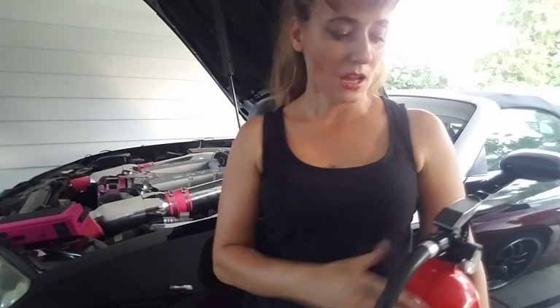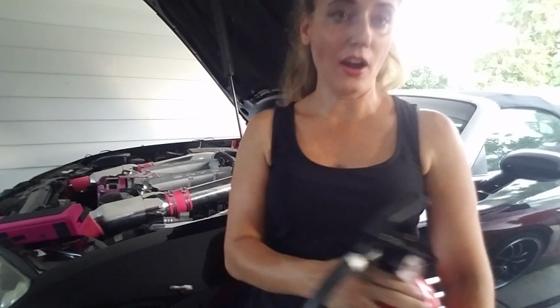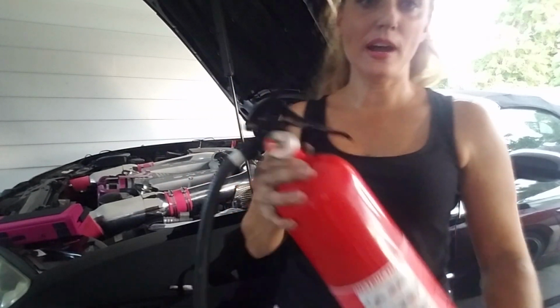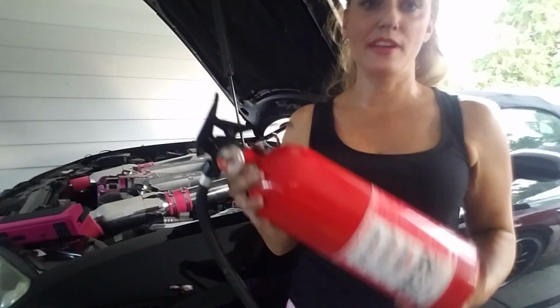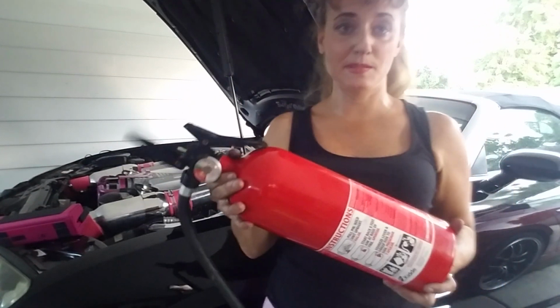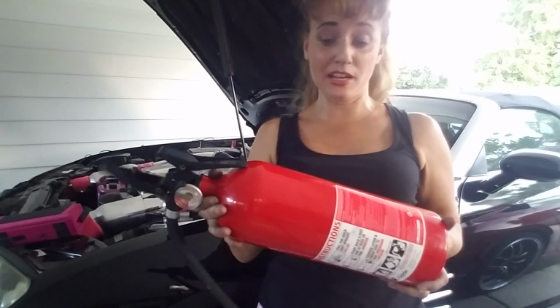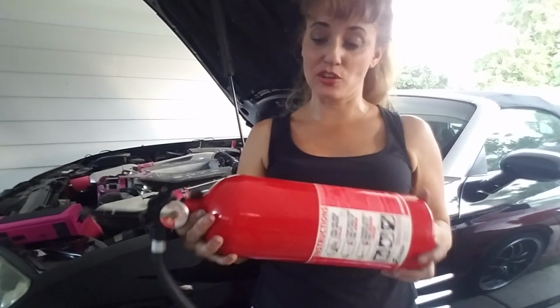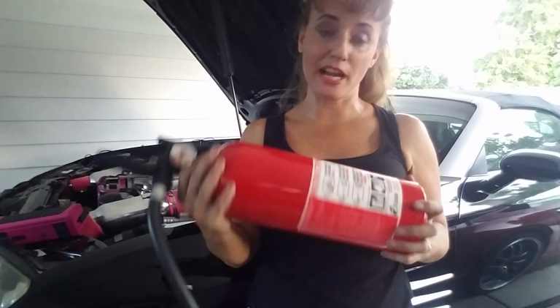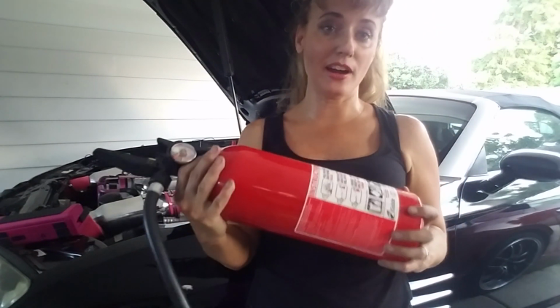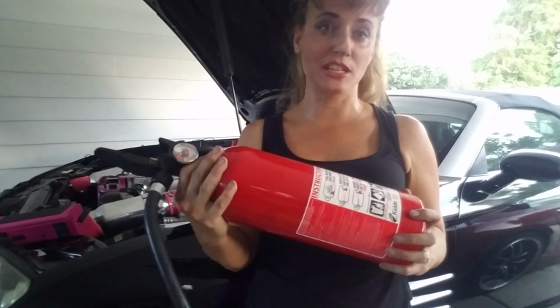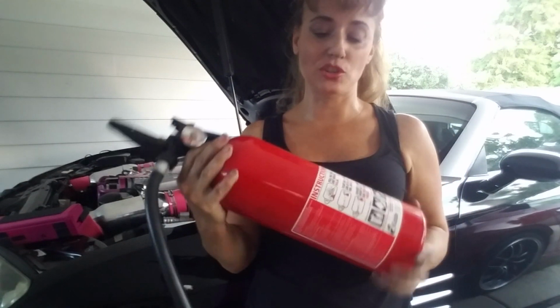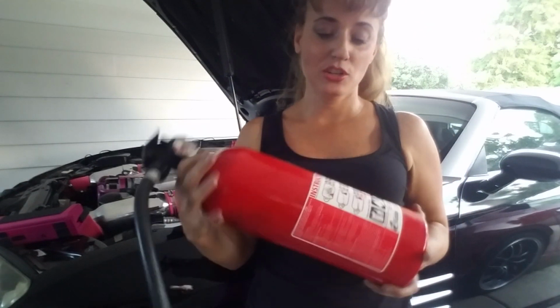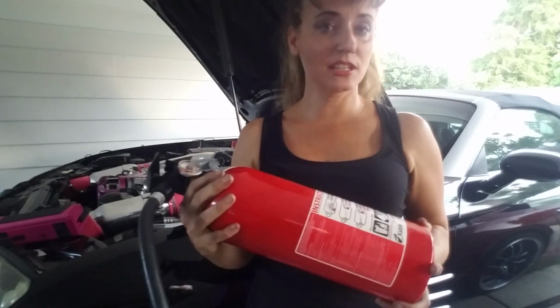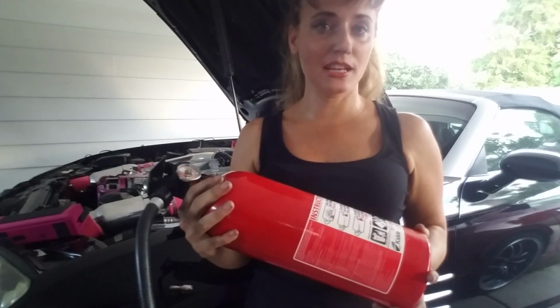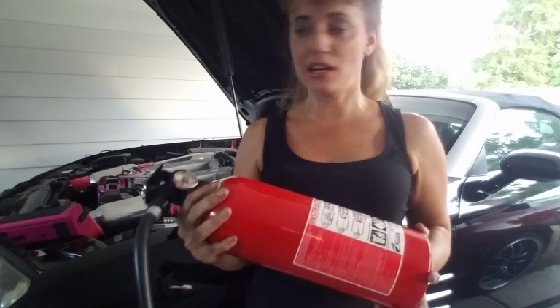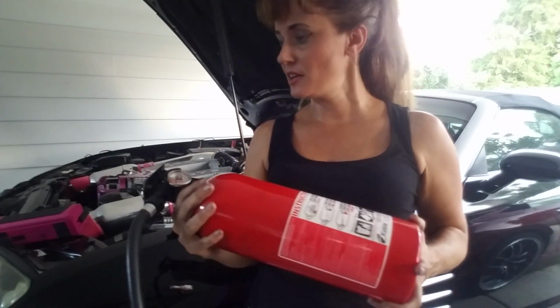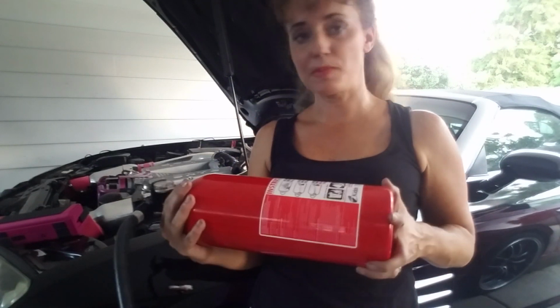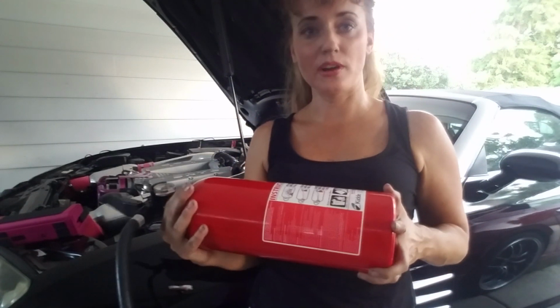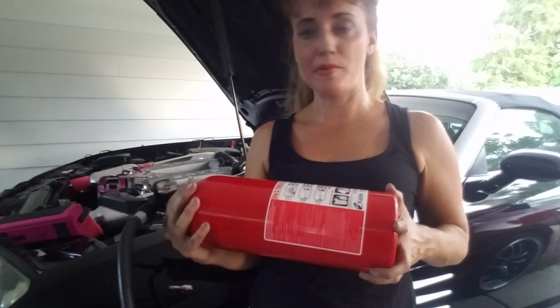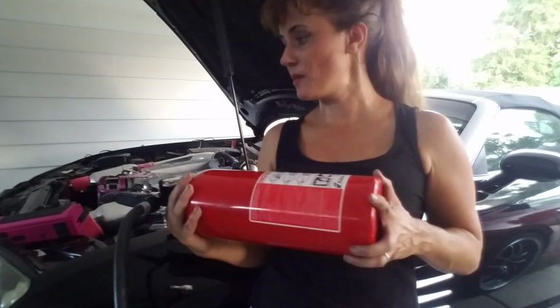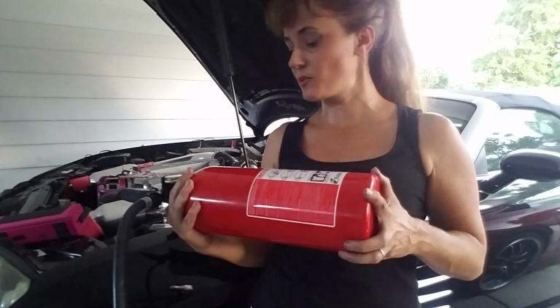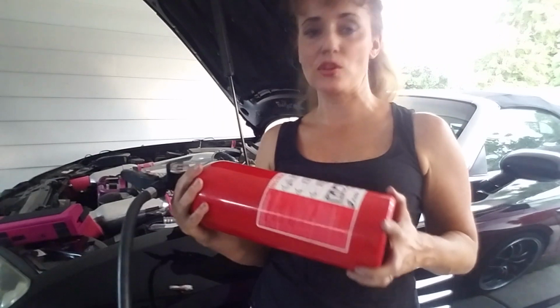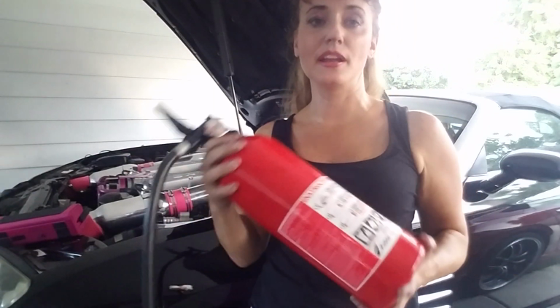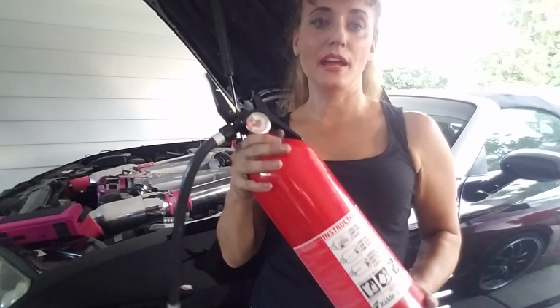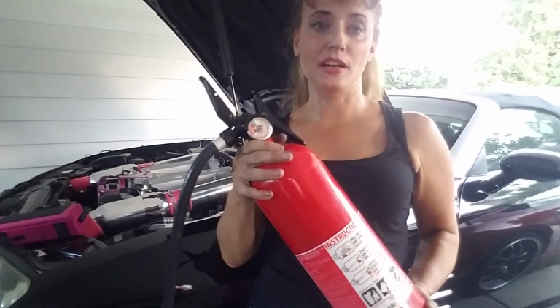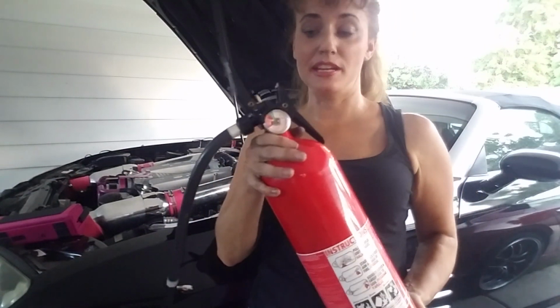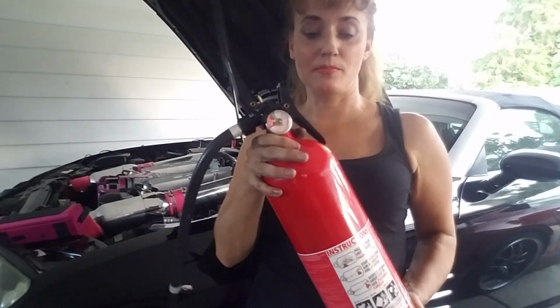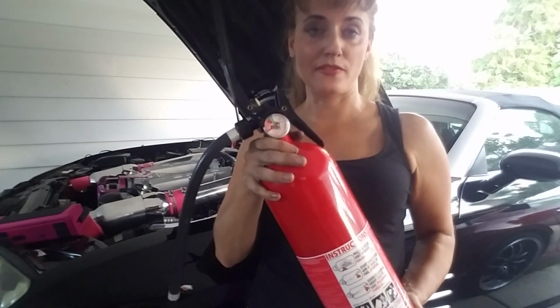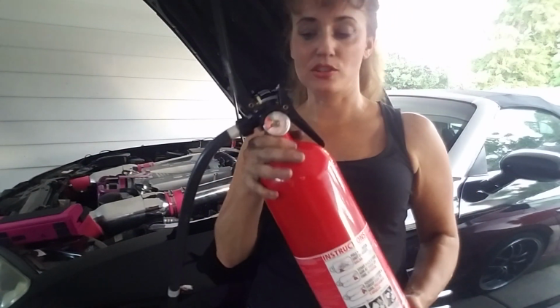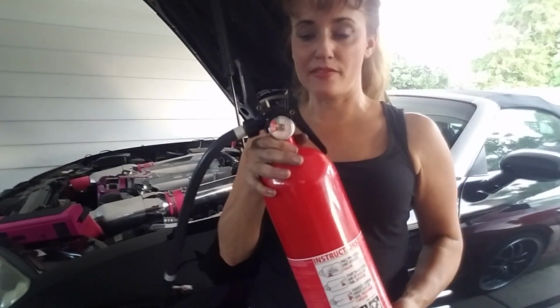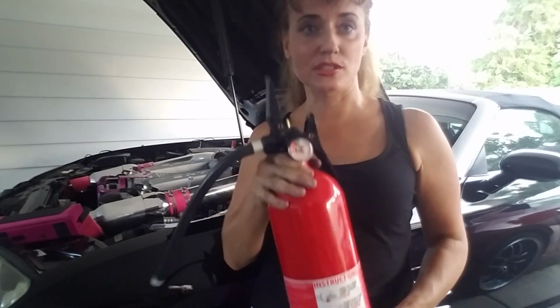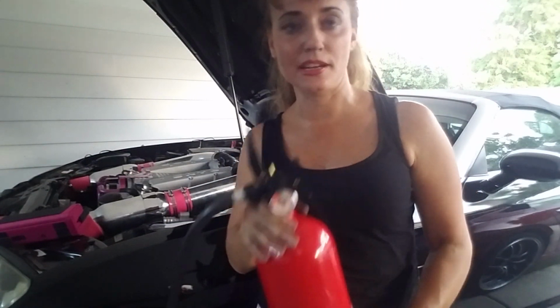Speaking of insurance, I have a fire extinguisher just in case a spark were to happen while I'm messing with the fuel line and I need to put out a fire, so I have this just in case.